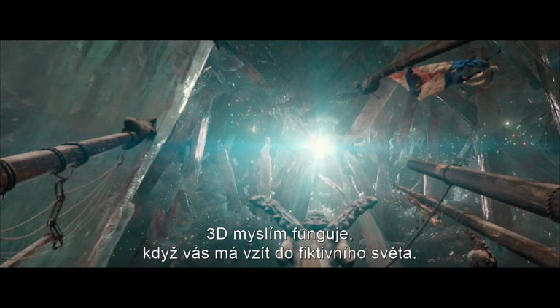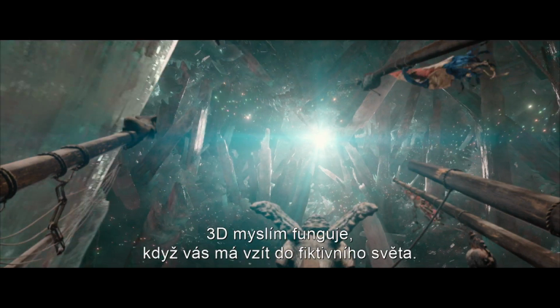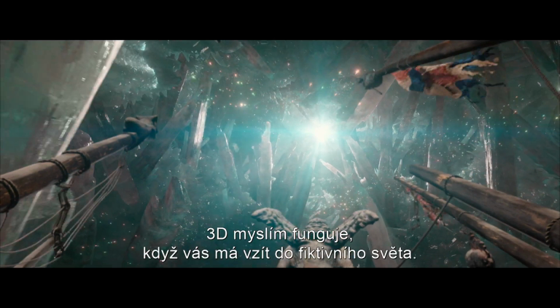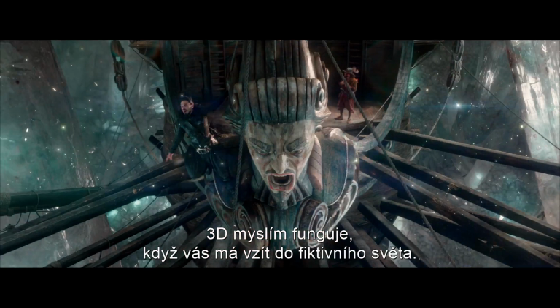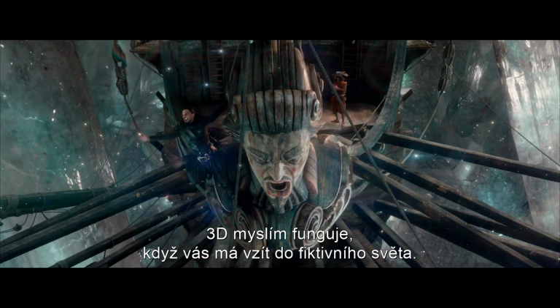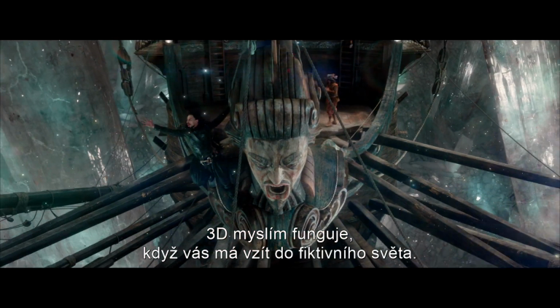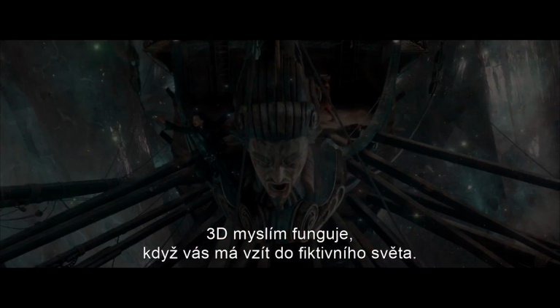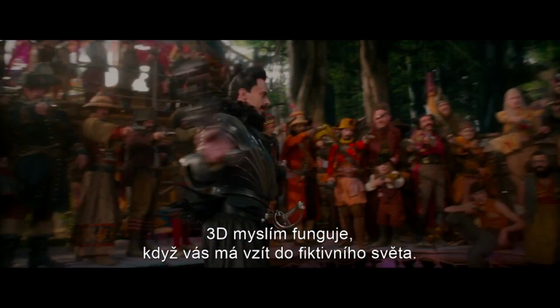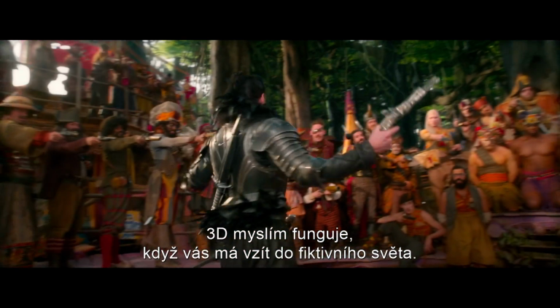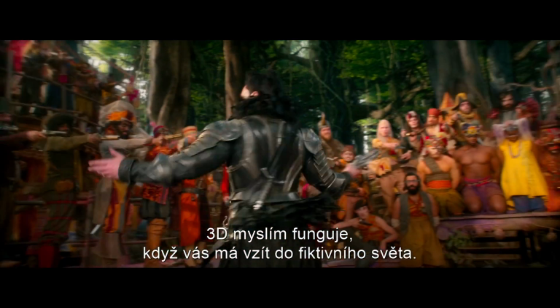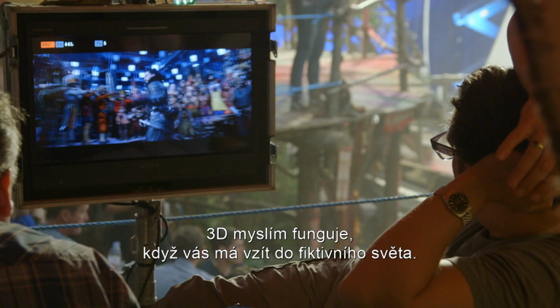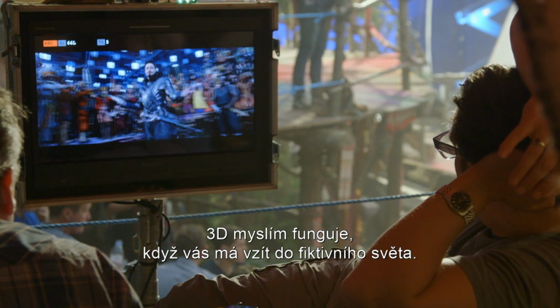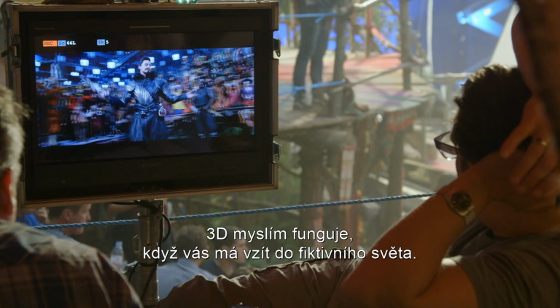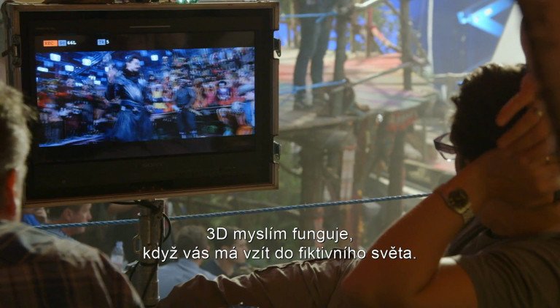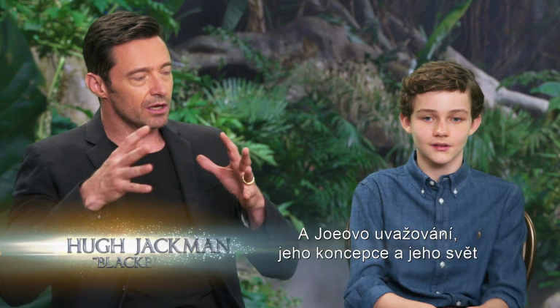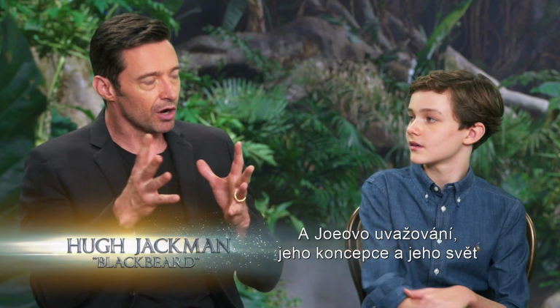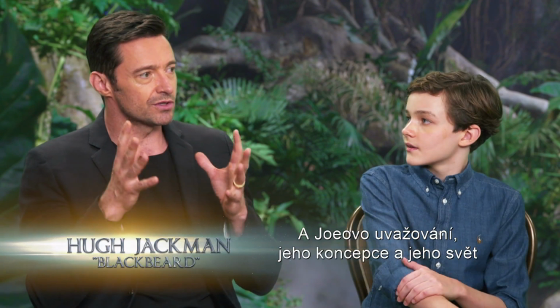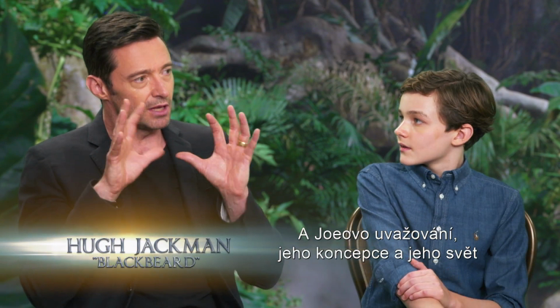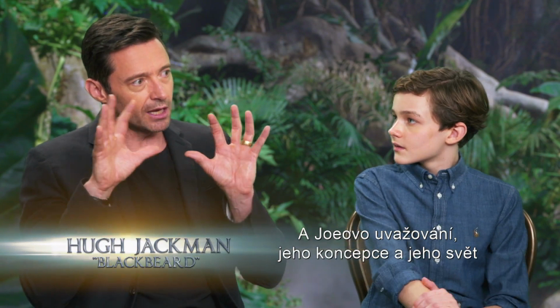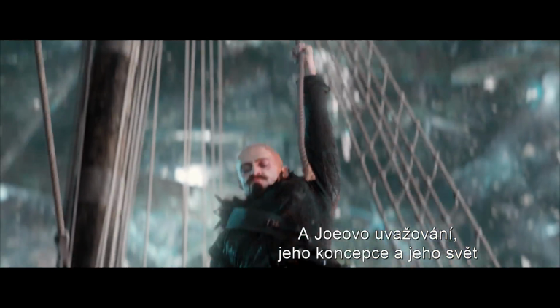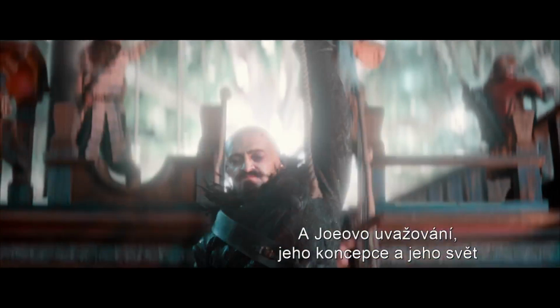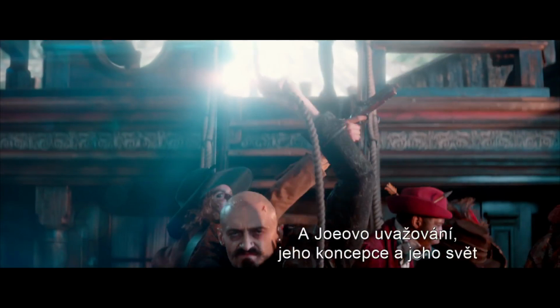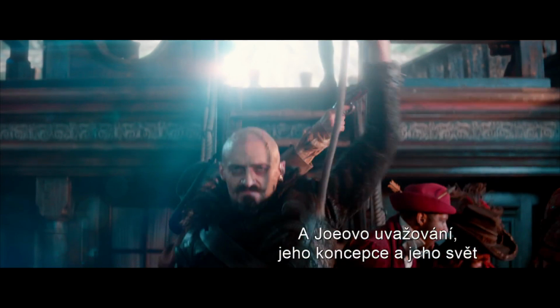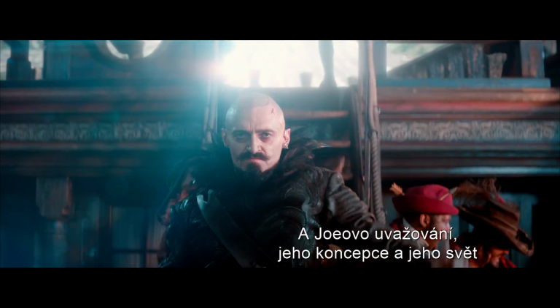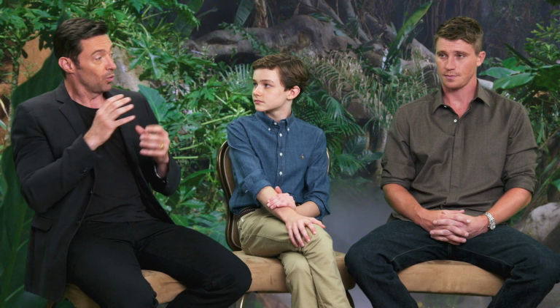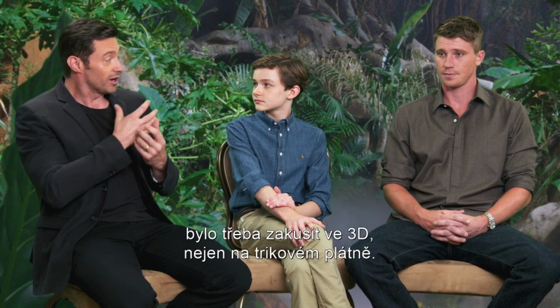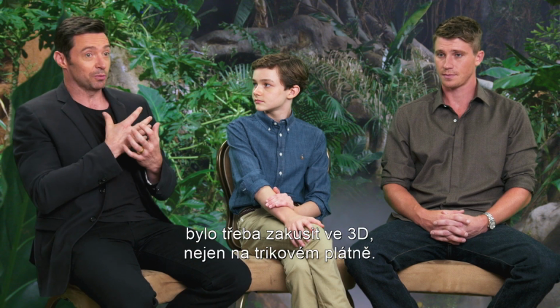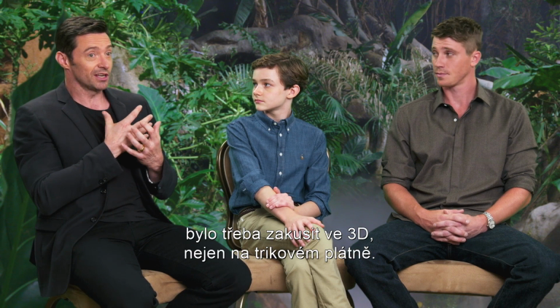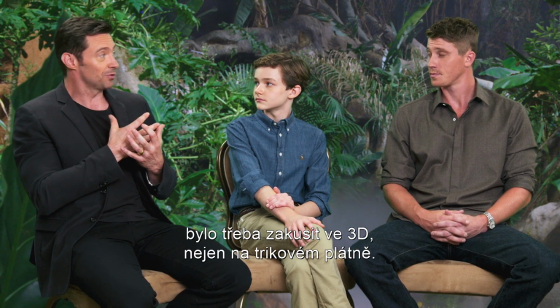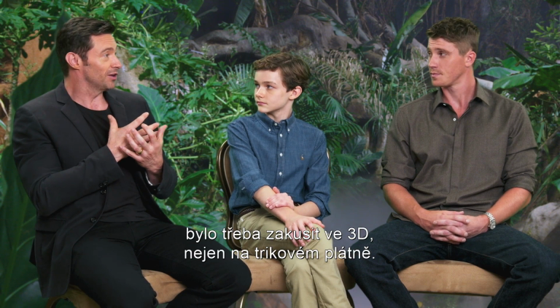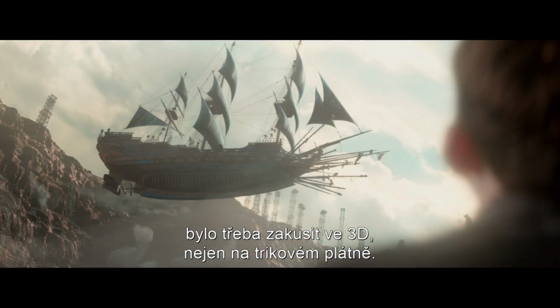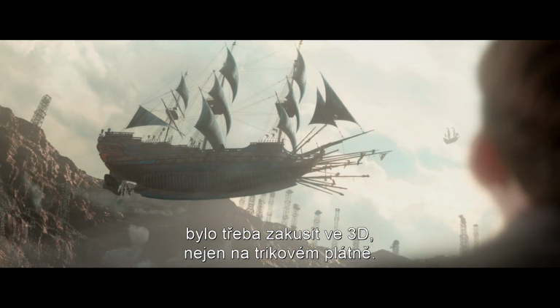I think 3D is successful when it's designed to take you into this fictitious world. And in Joe's thinking and designing the world he's created, we got to experience it in 3D — not just a green screen.